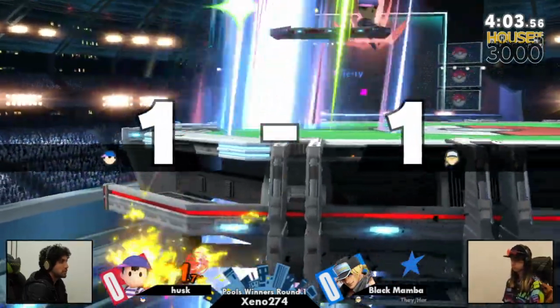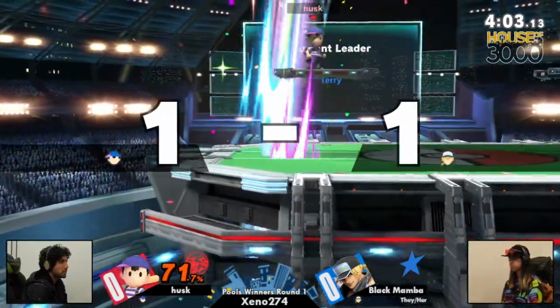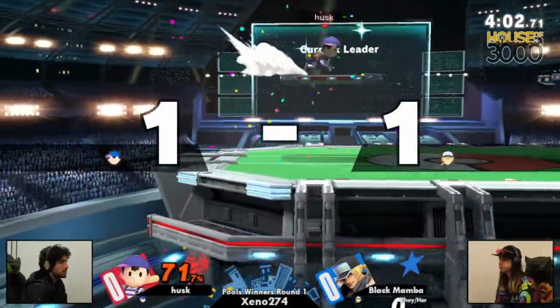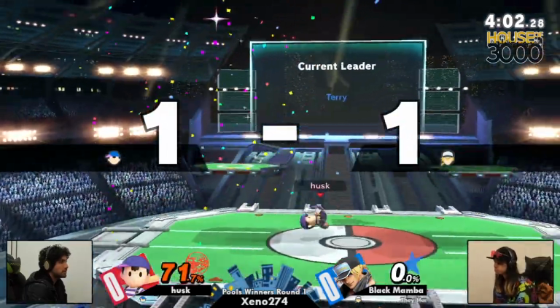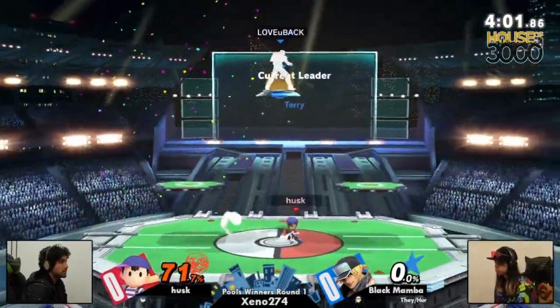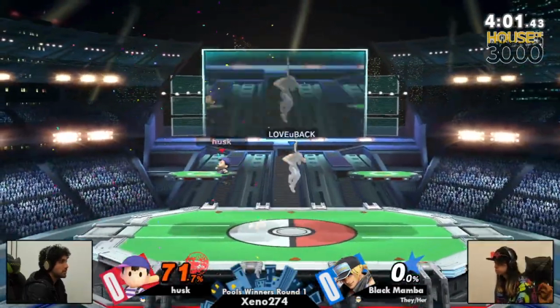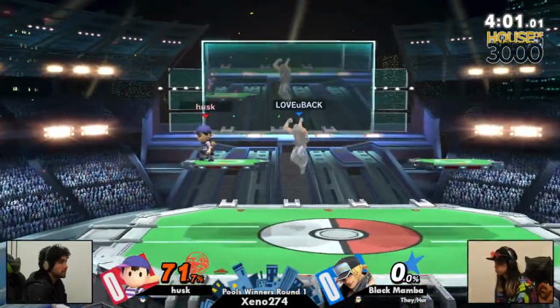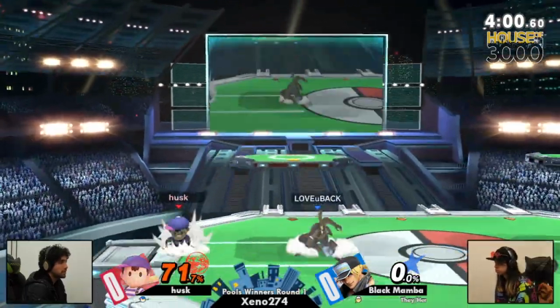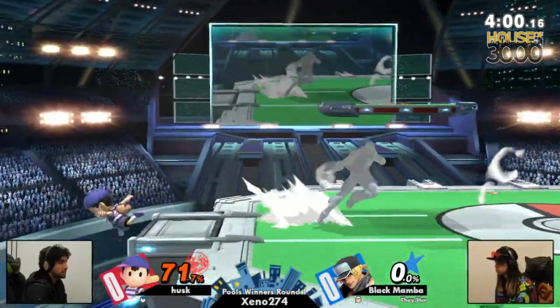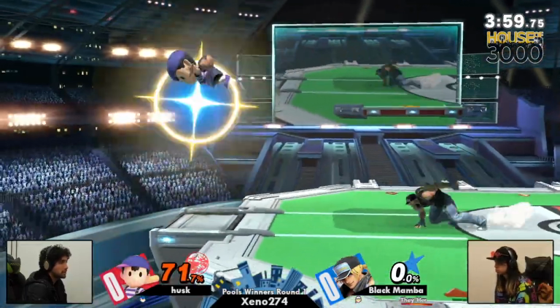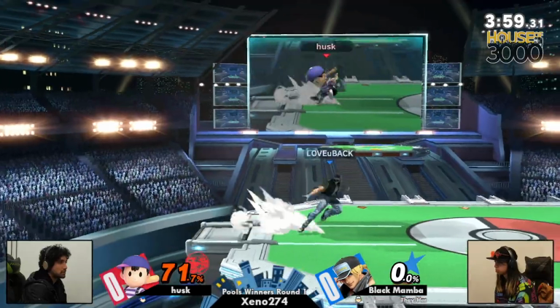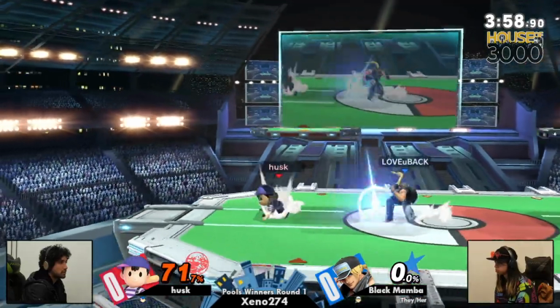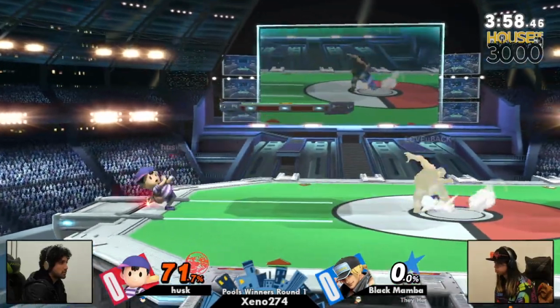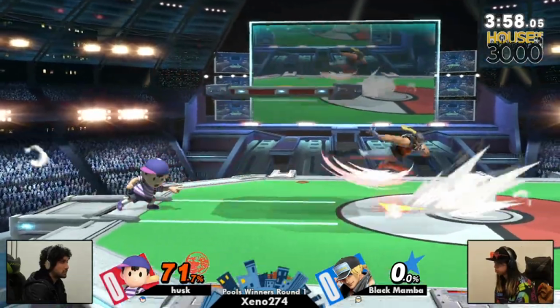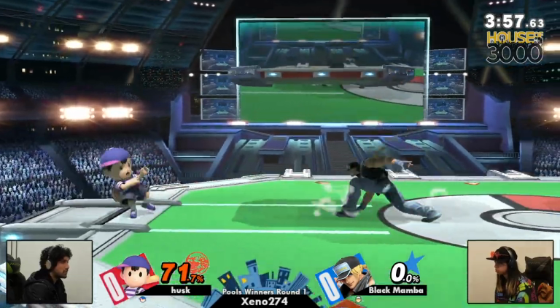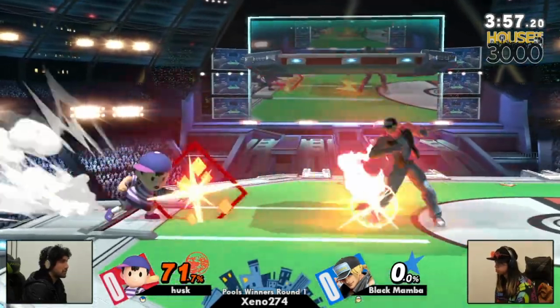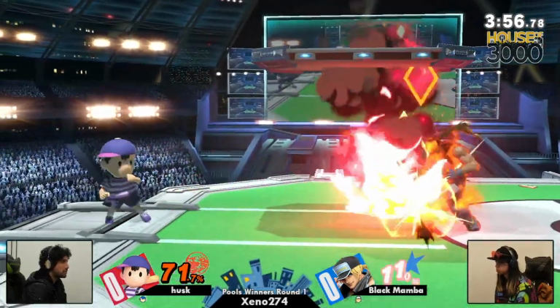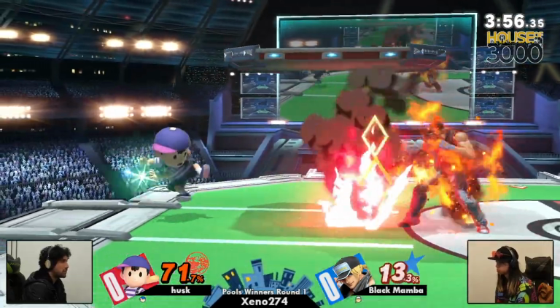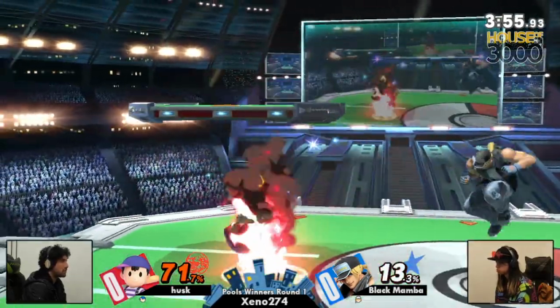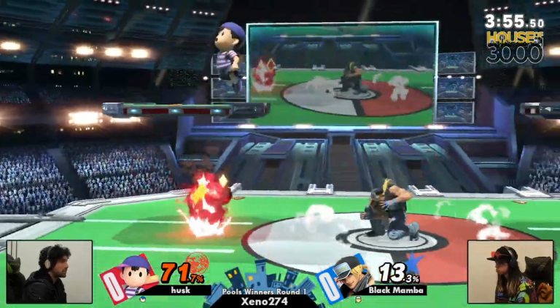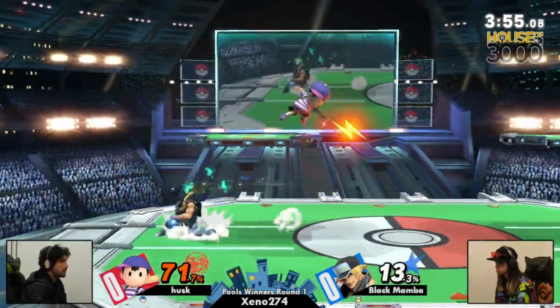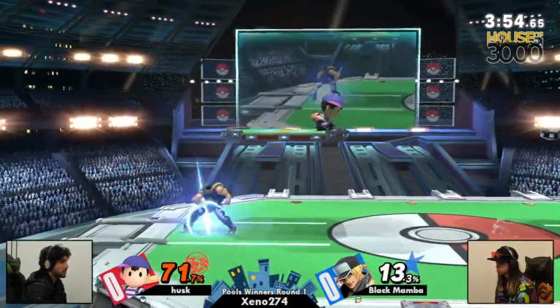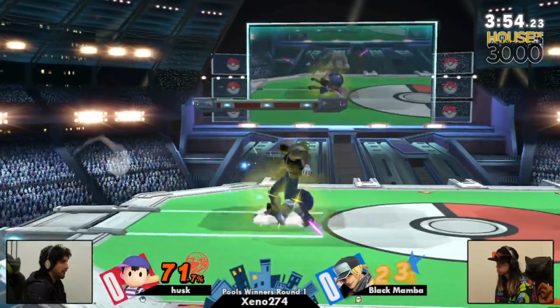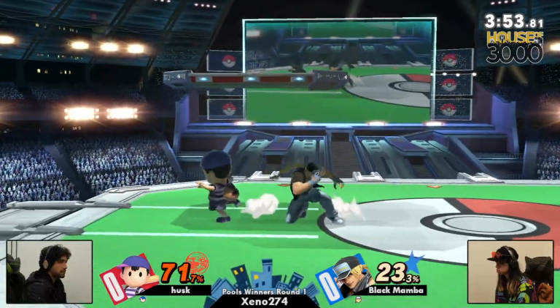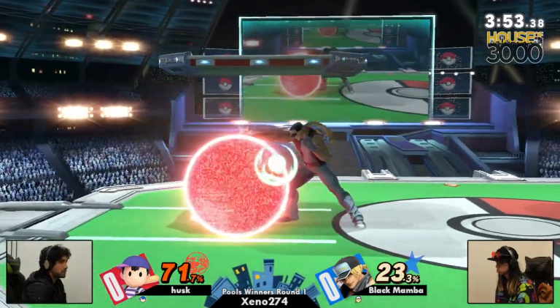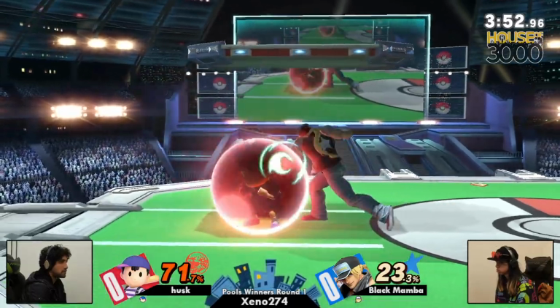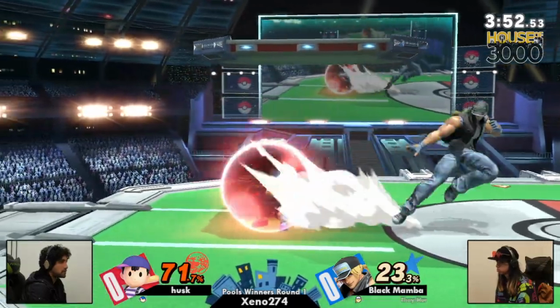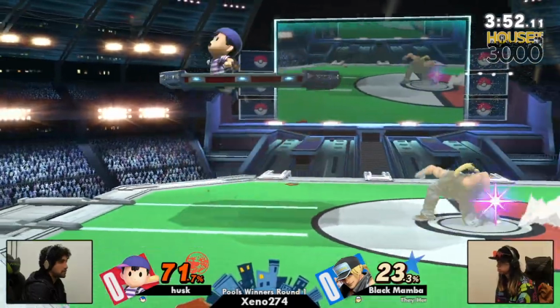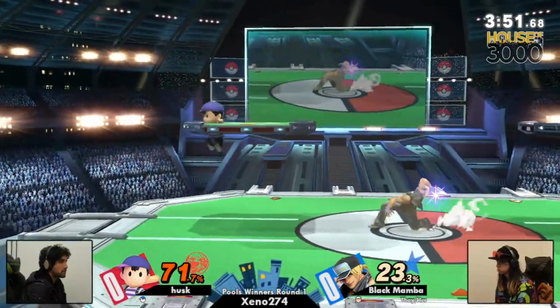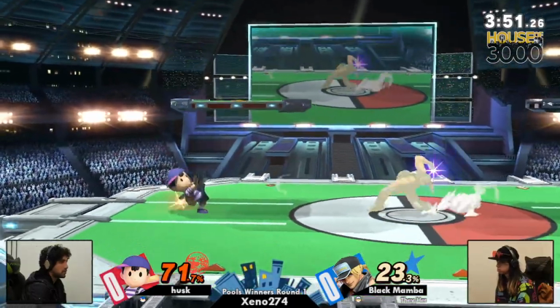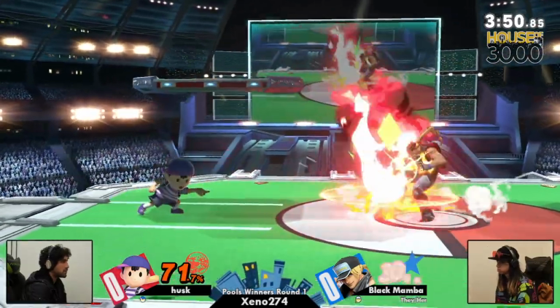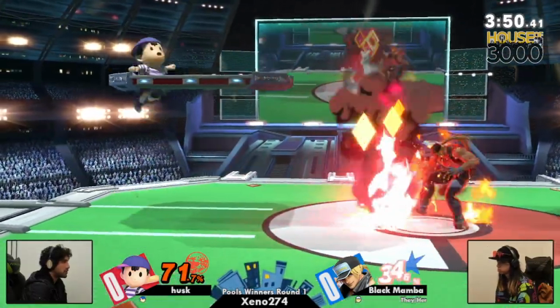That unfortunate SD — the air guard. Super unfortunate. I was worried for Husk, because just a raw Buster Wolf at the ledge is going to take away the stock. But now we're reset, we're back in neutral, trying to figure out how we can end this game.